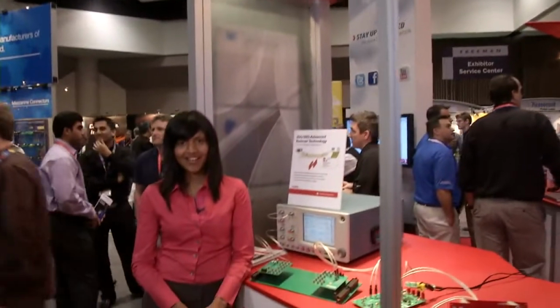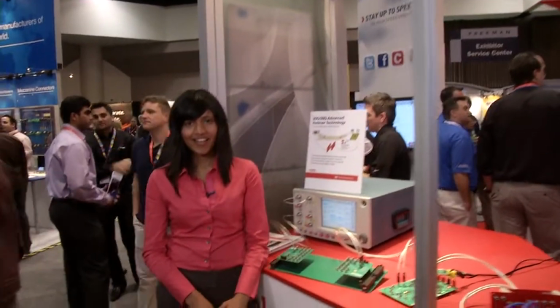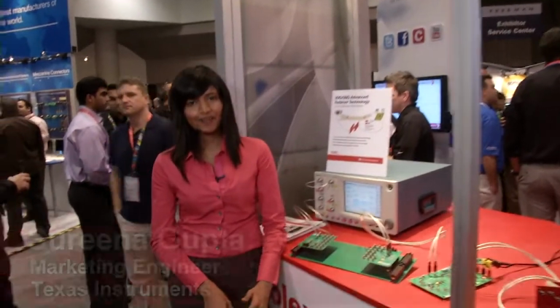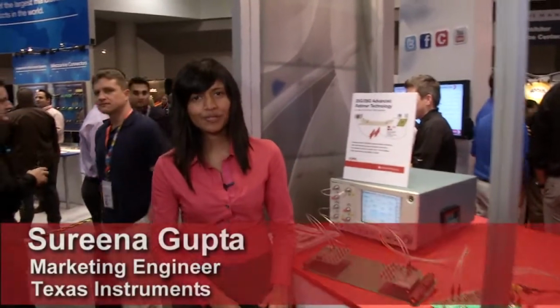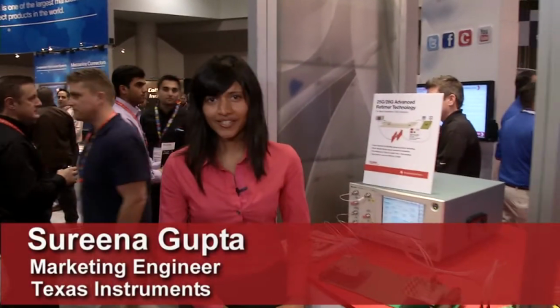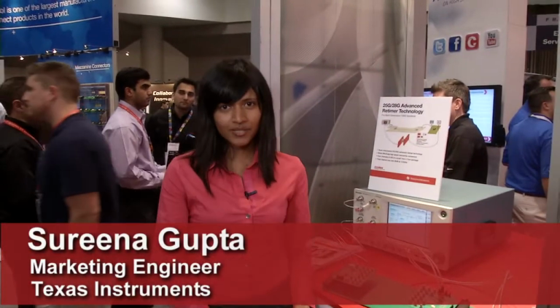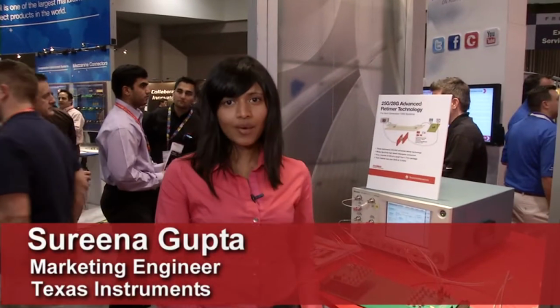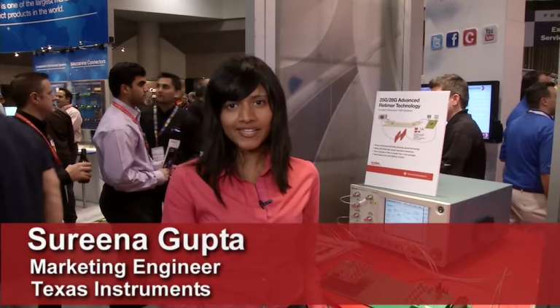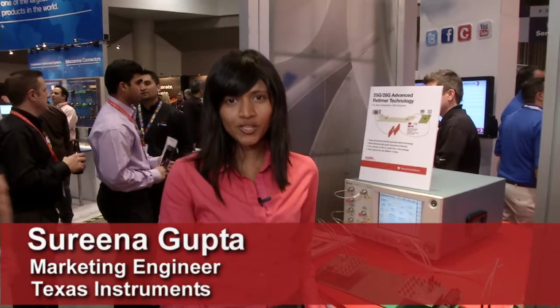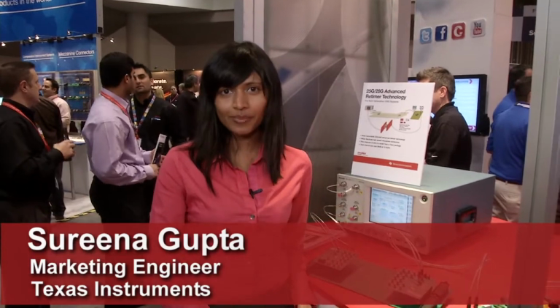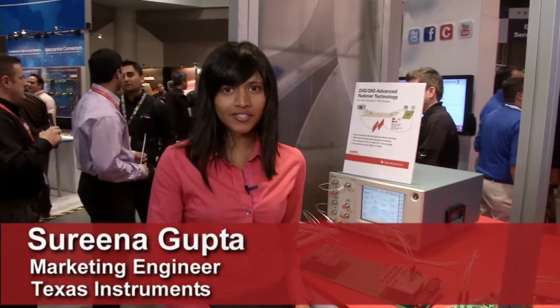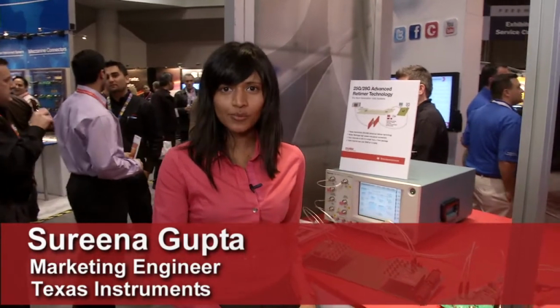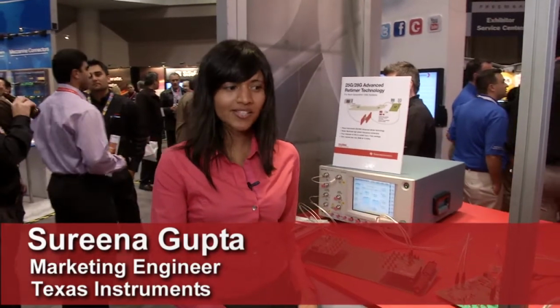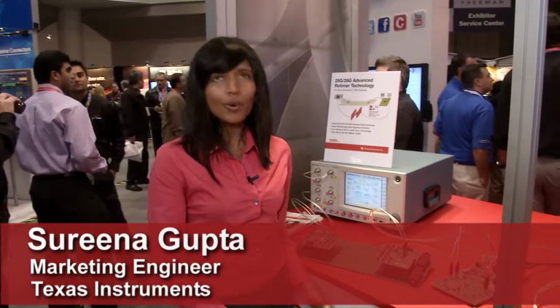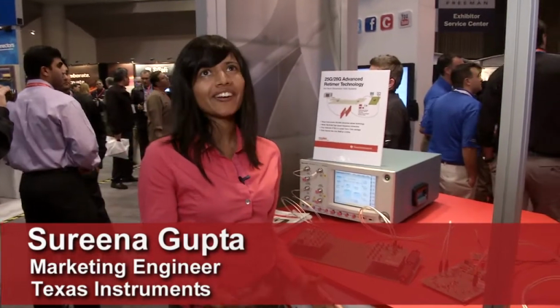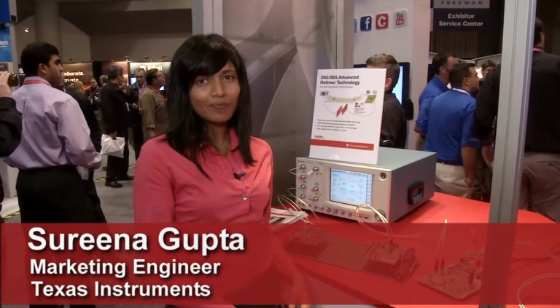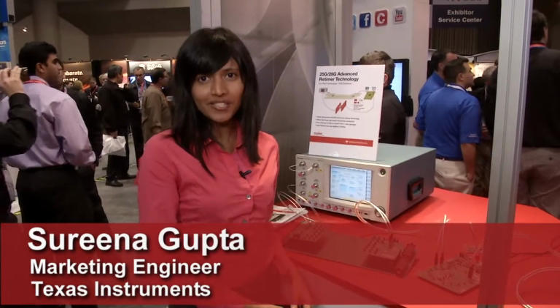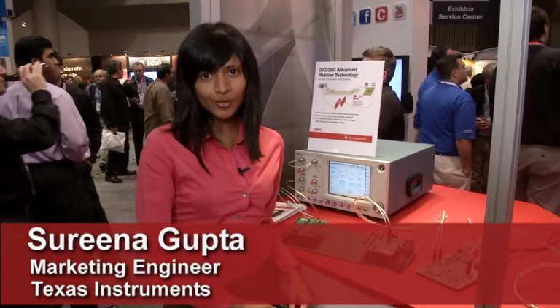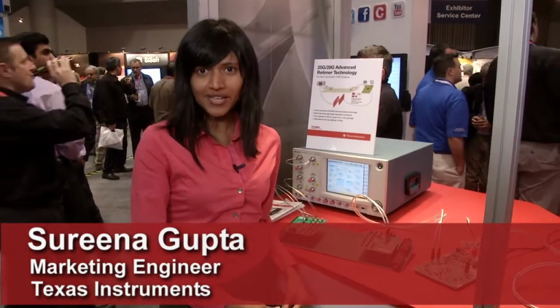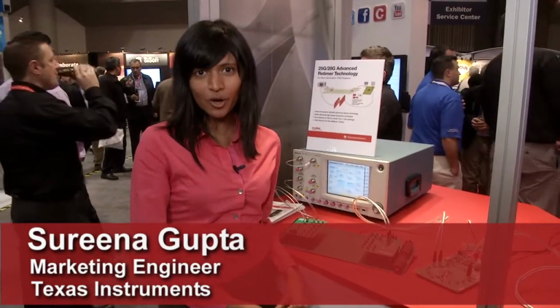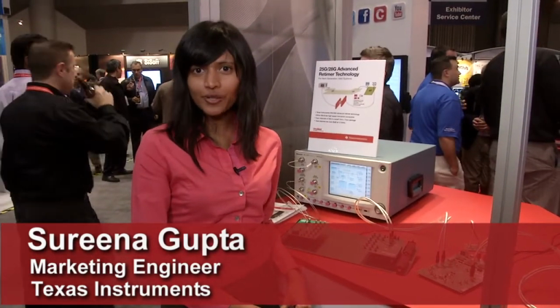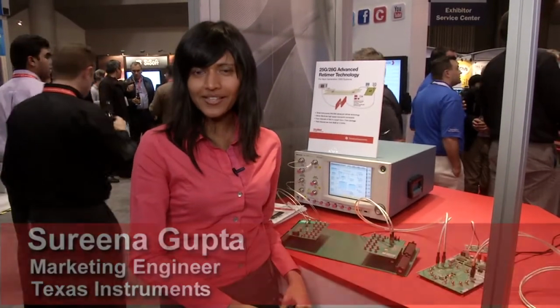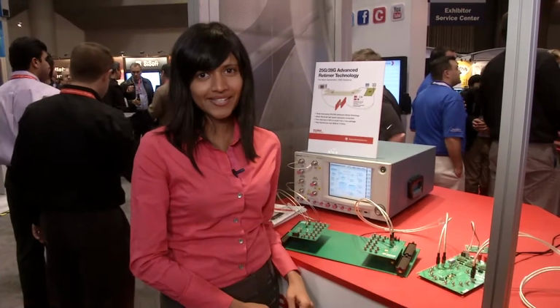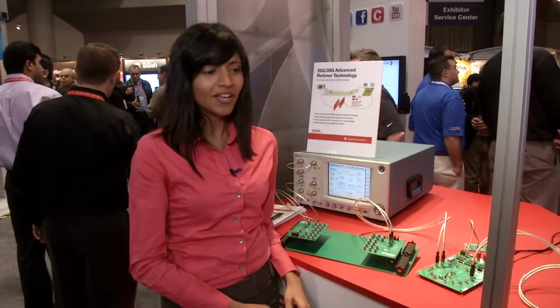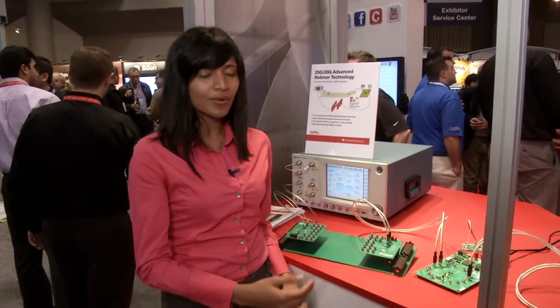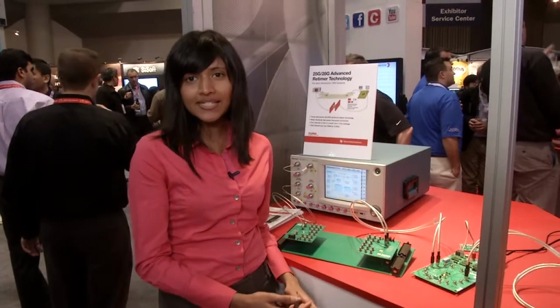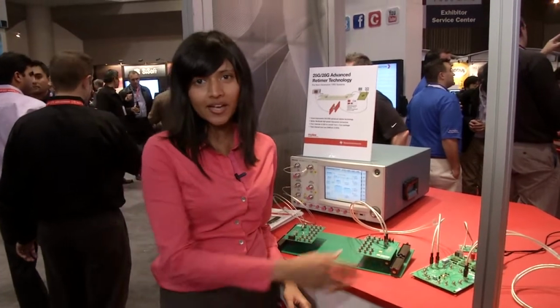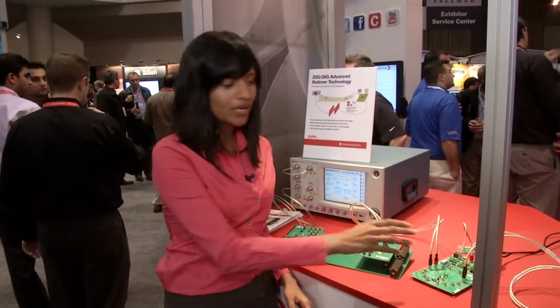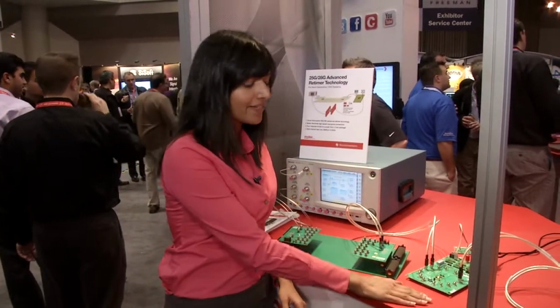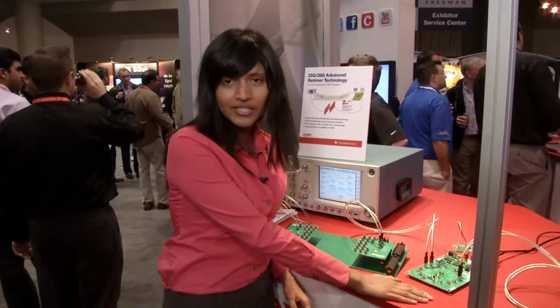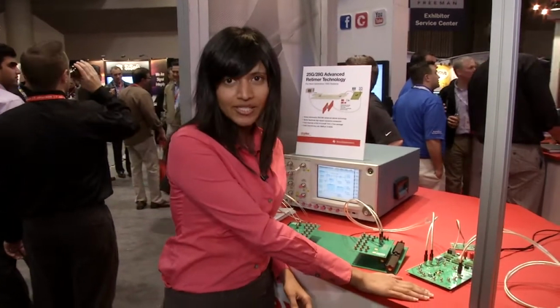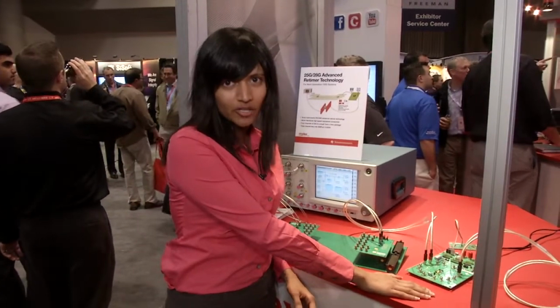Hello, I'm Serena Gupta, marketing engineer from Texas Instruments. We're here at Molex's booth at DesignCon 2013 to present TI's 25 gig retimer technology.